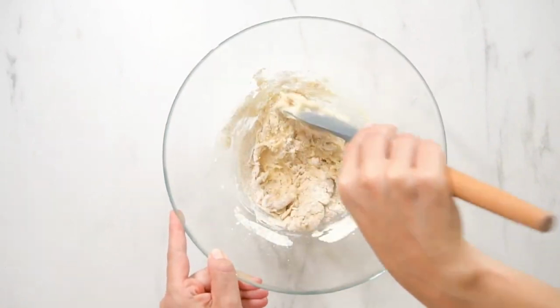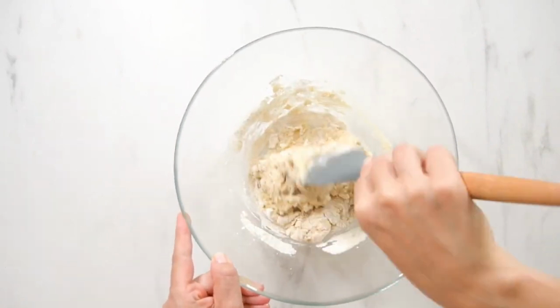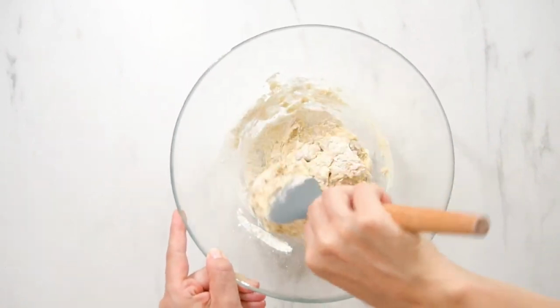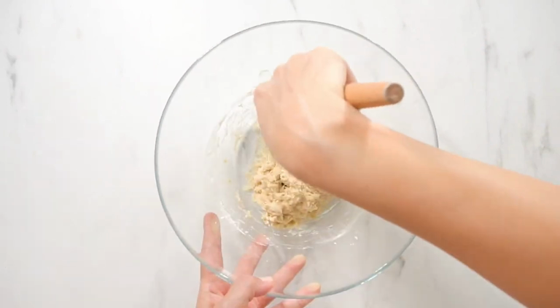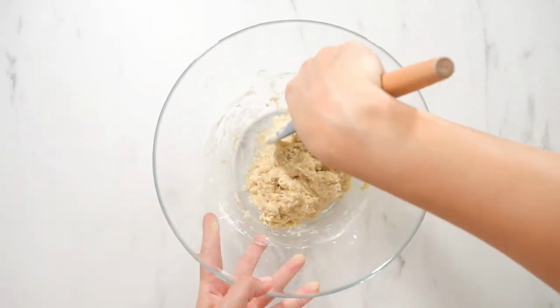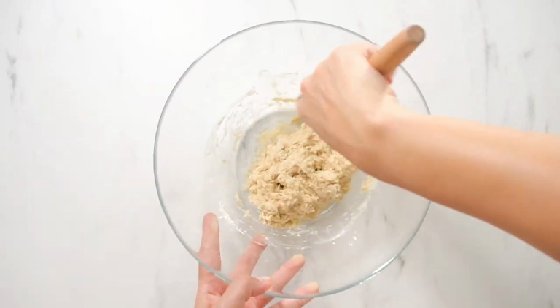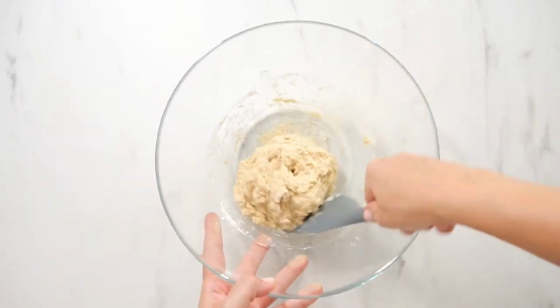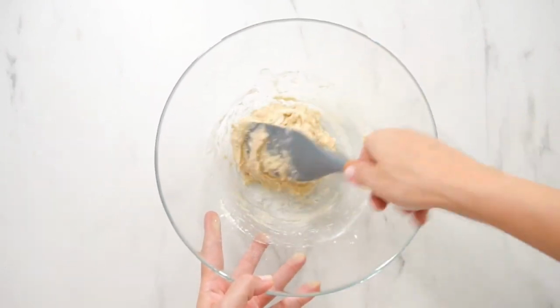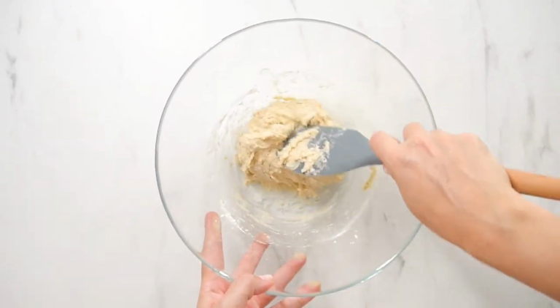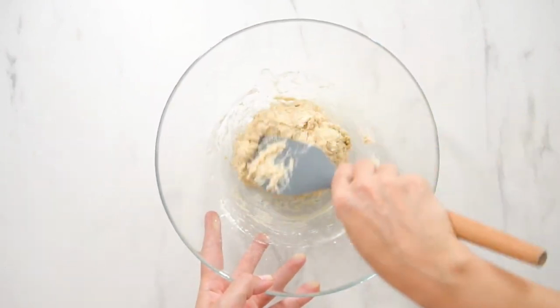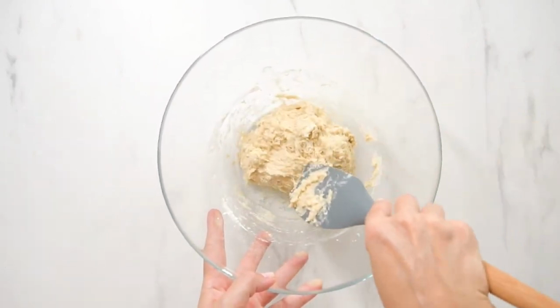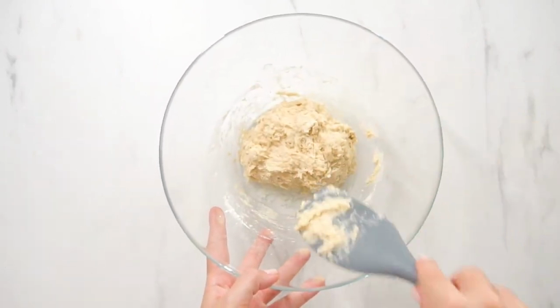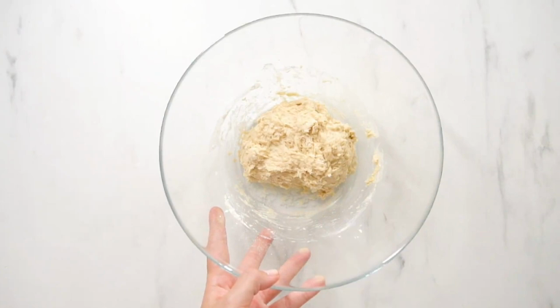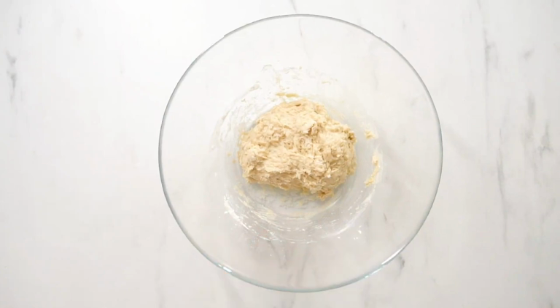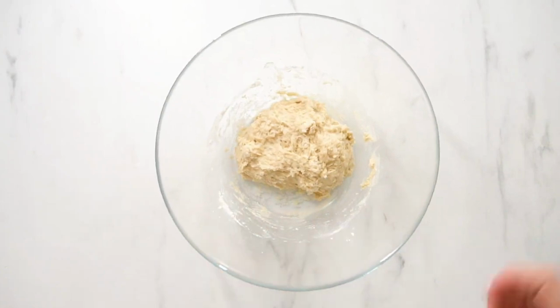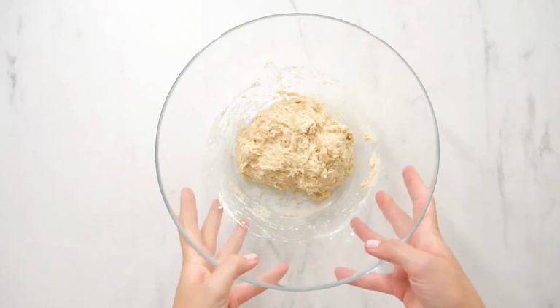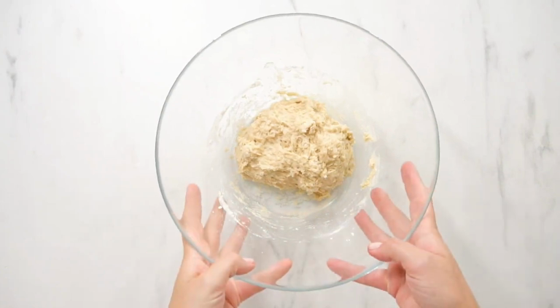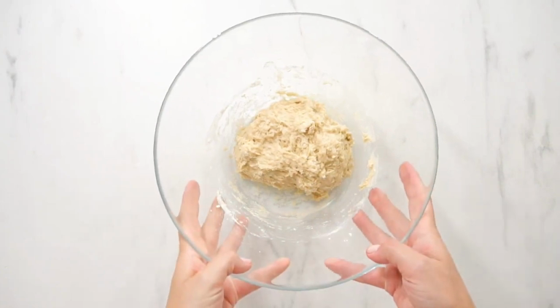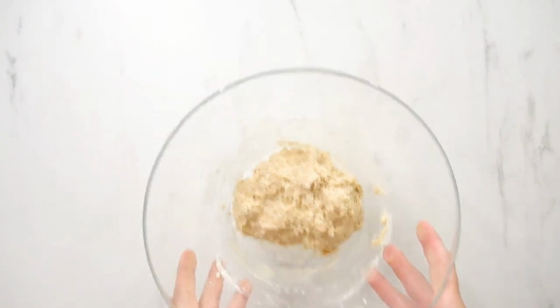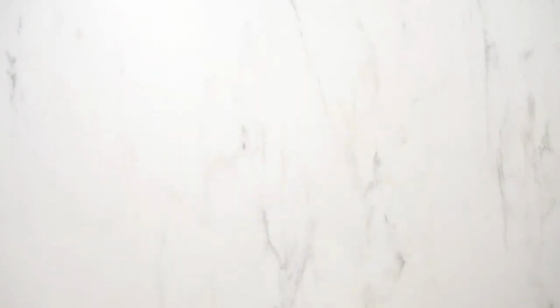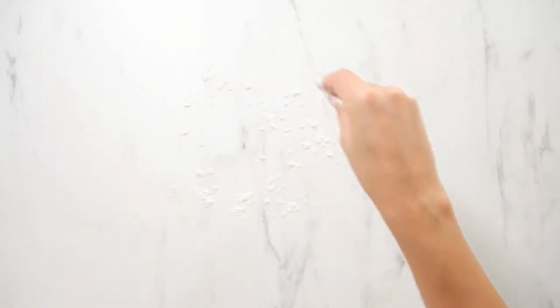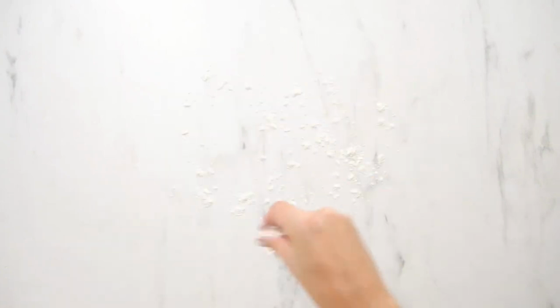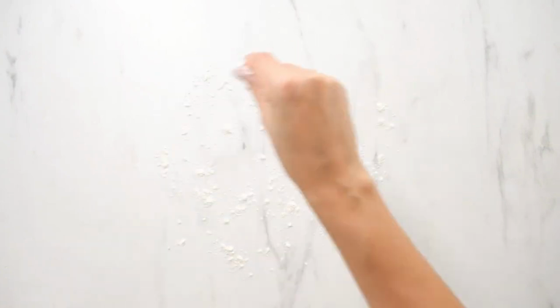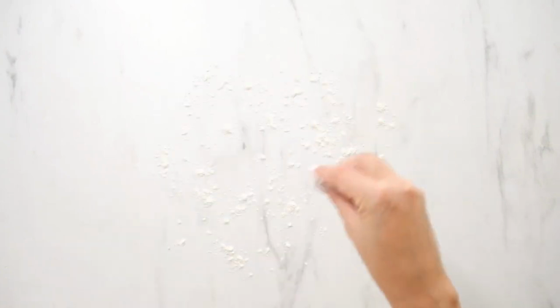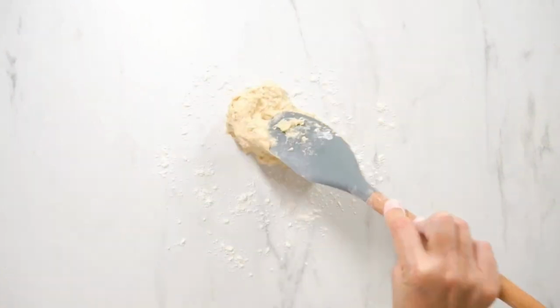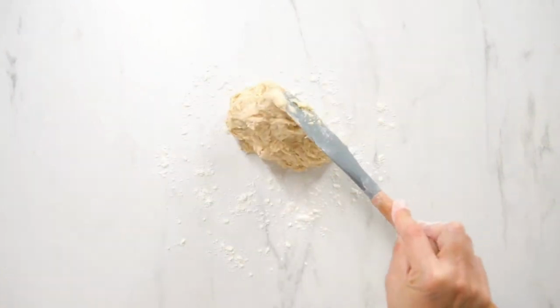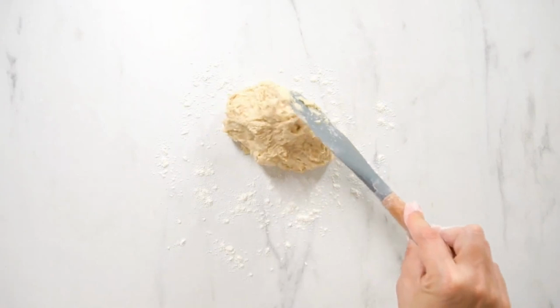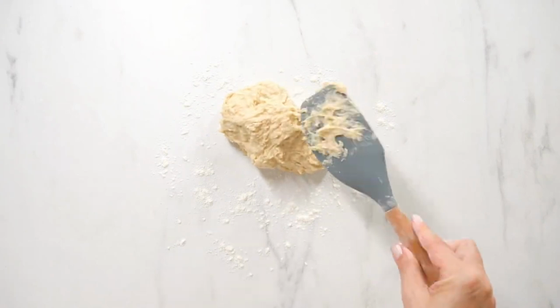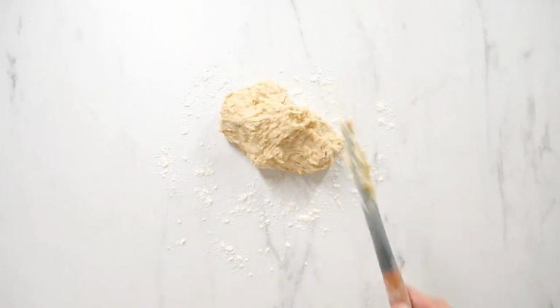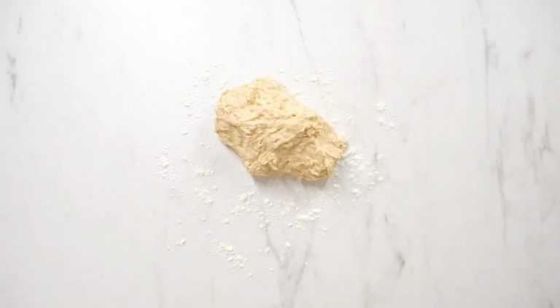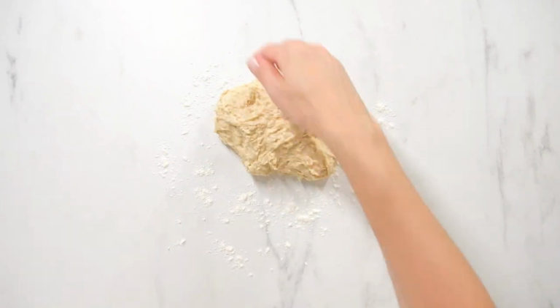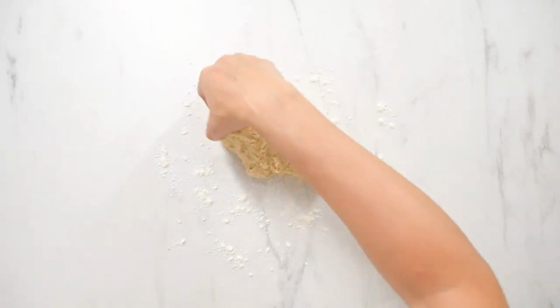Keep stirring until a sticky dough forms. Now it's time to knead the dough. First, flour your workspace, then knead the dough for about 5 minutes.